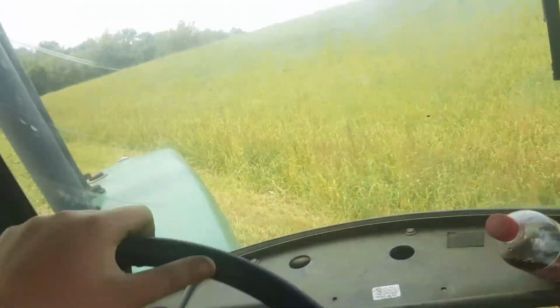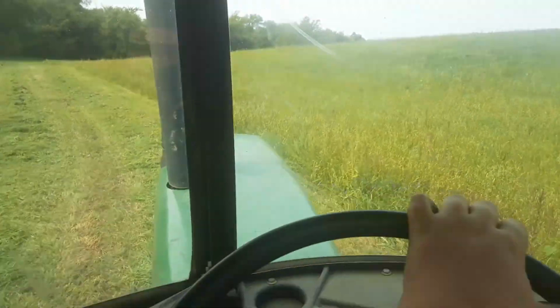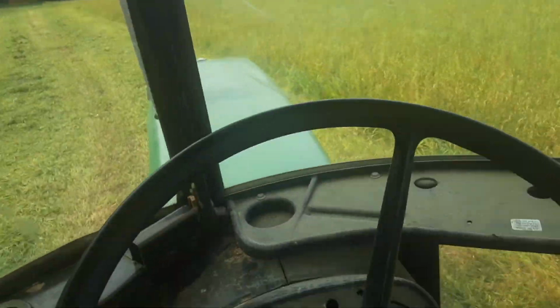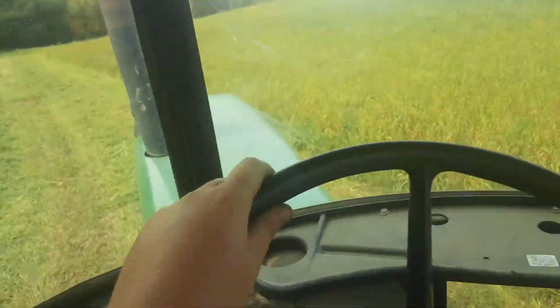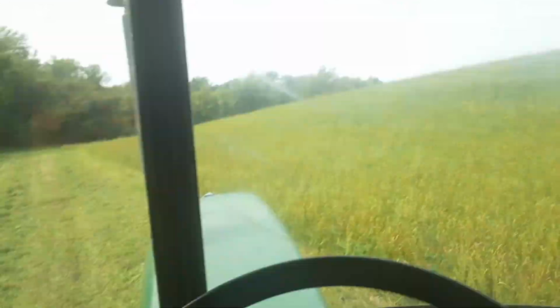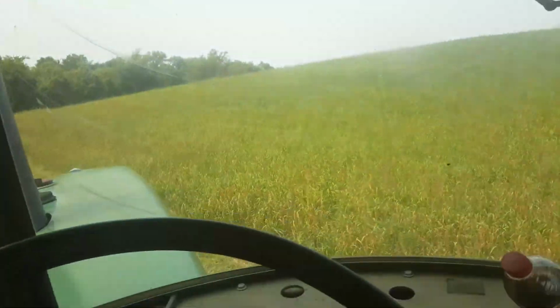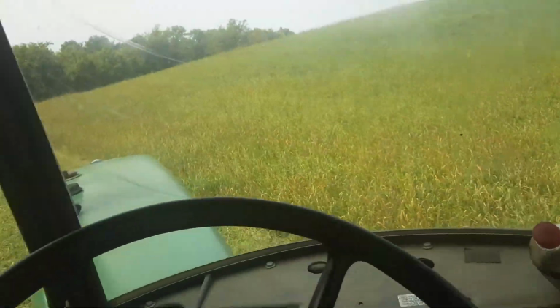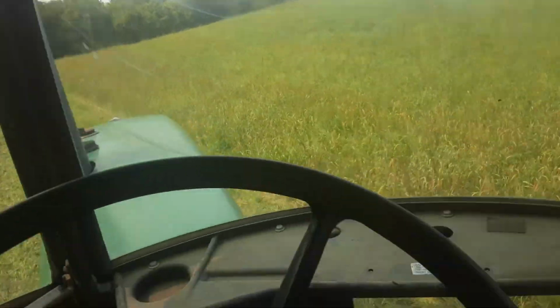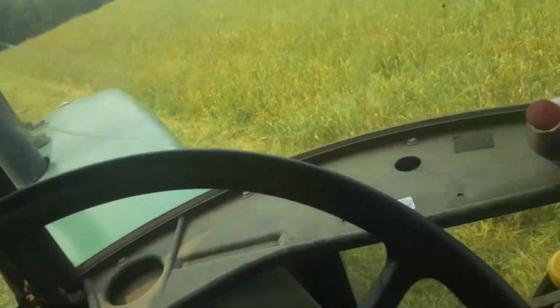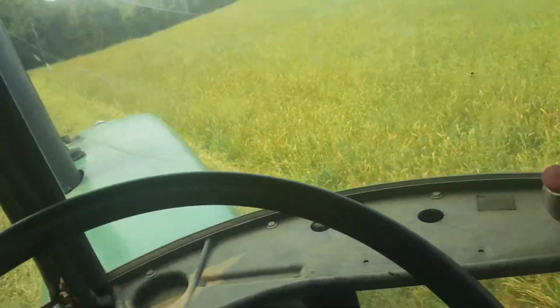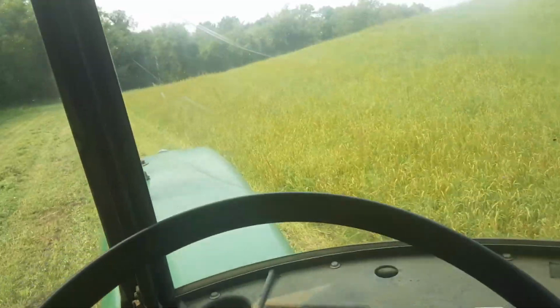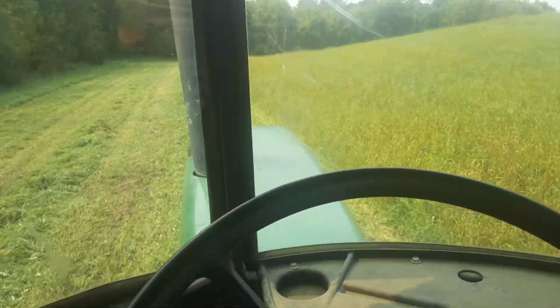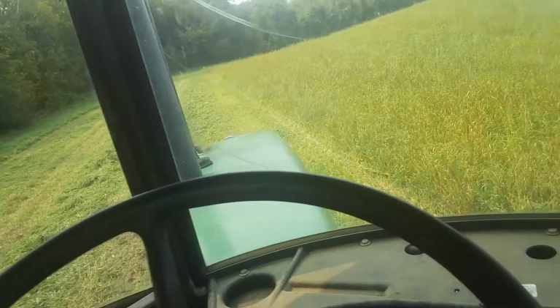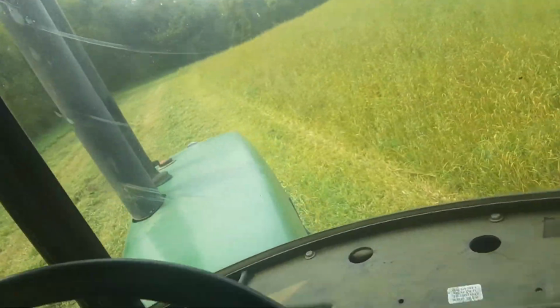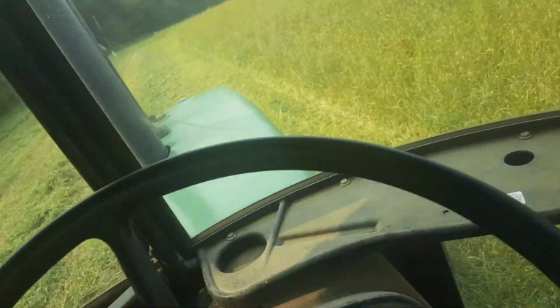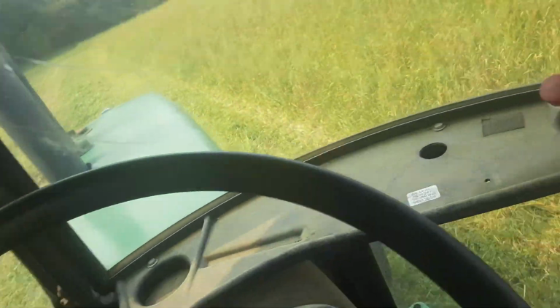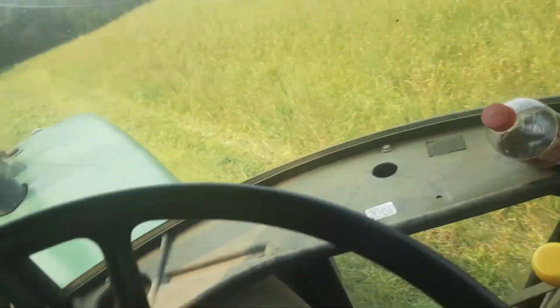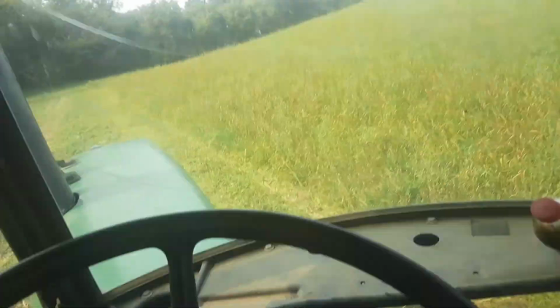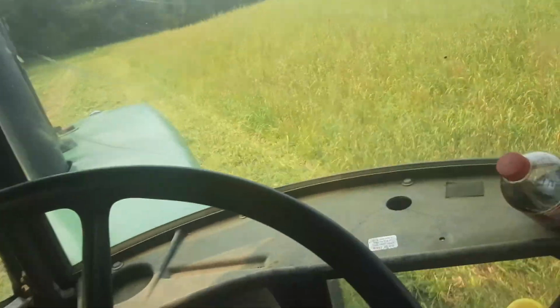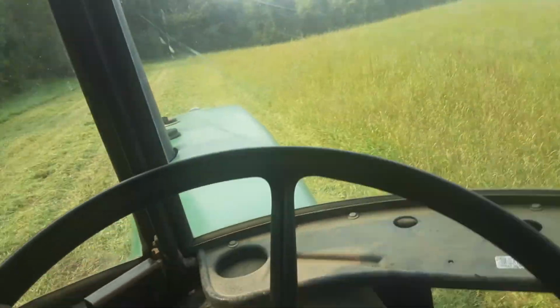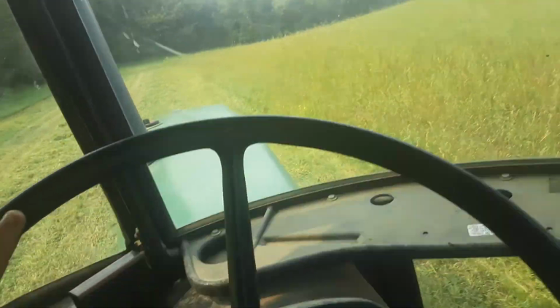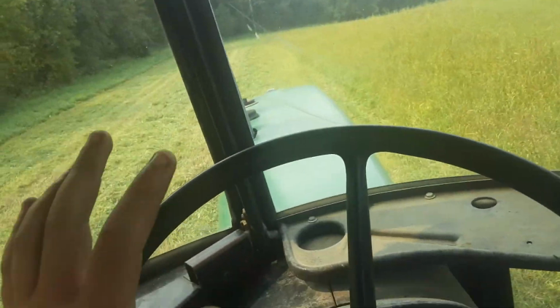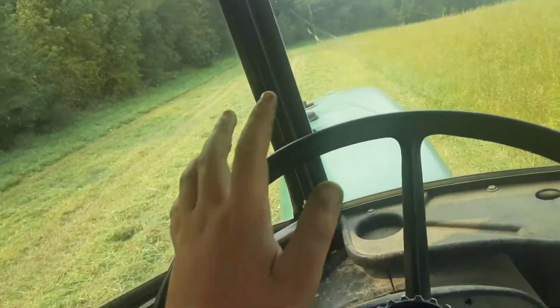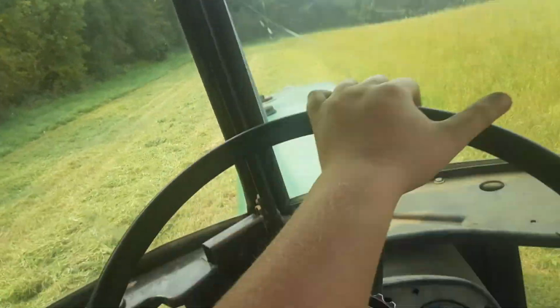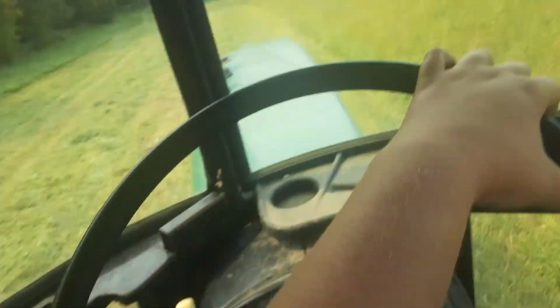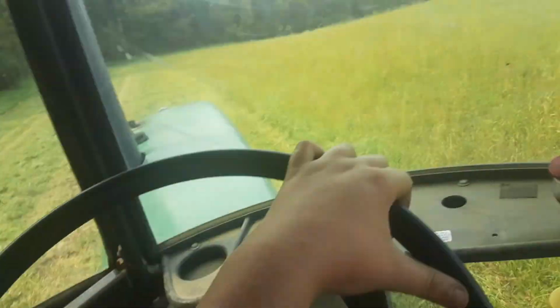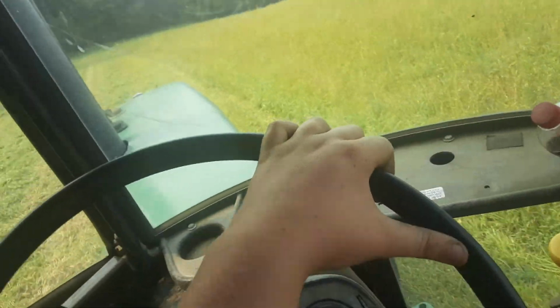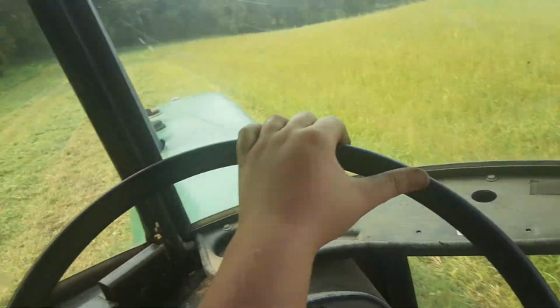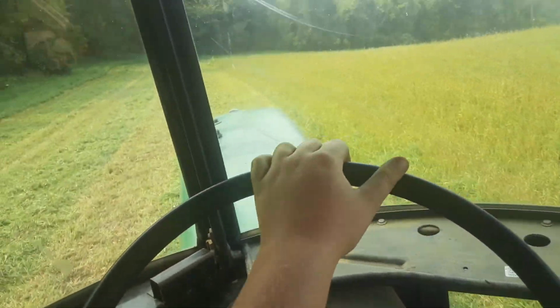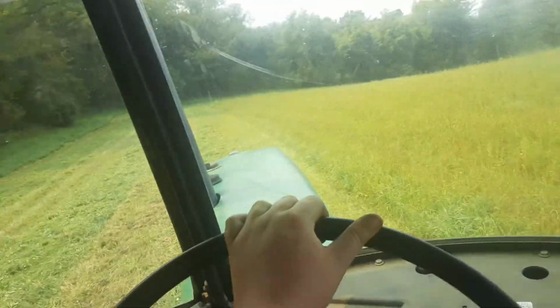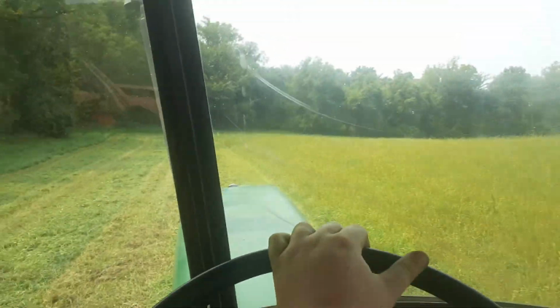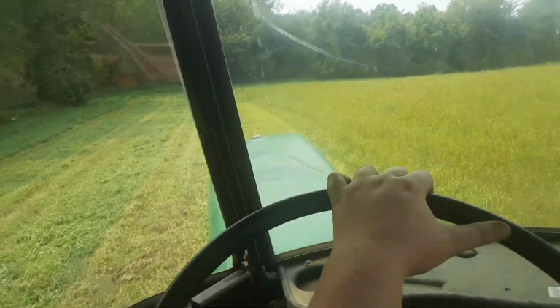I've been going for quite a while now, guys, and everything is working amazing. I love this disc bind — it's way better than a sickle. It's a lot. I think it's a little louder, though.